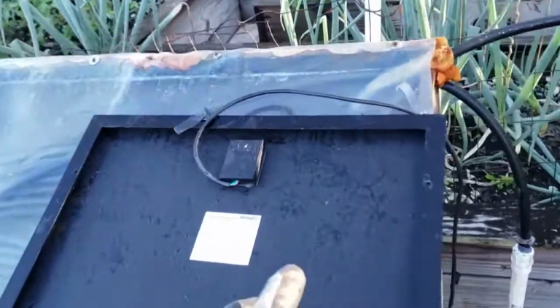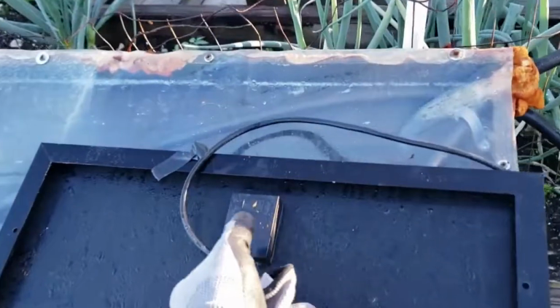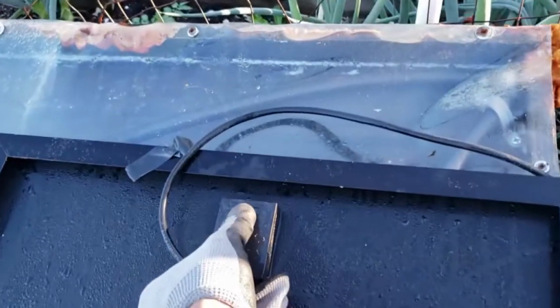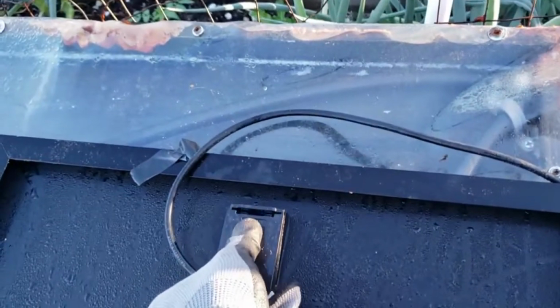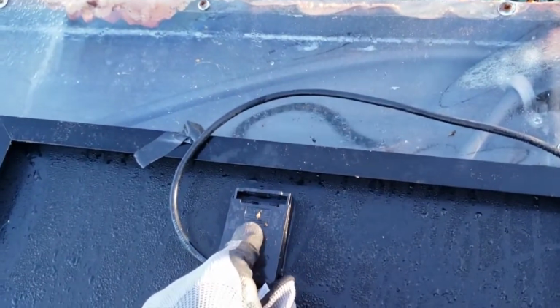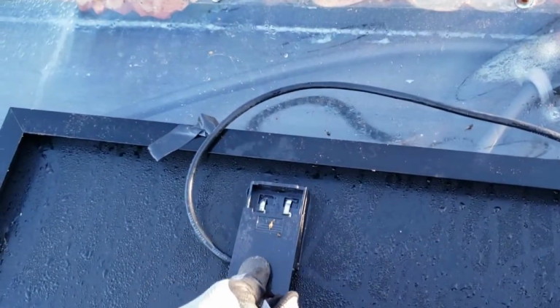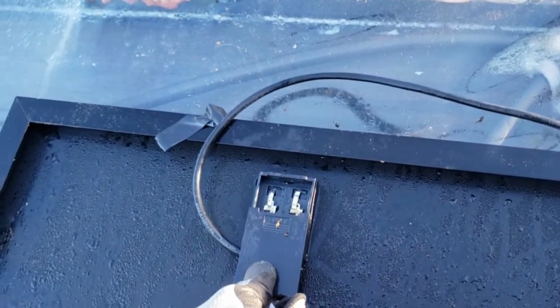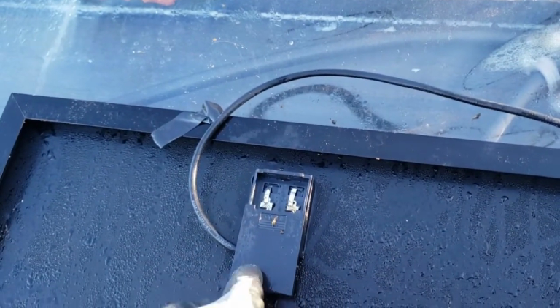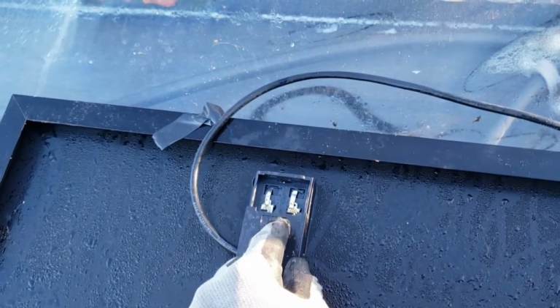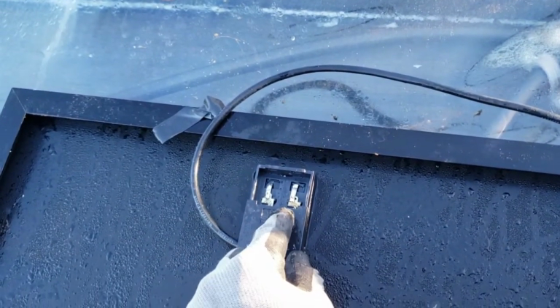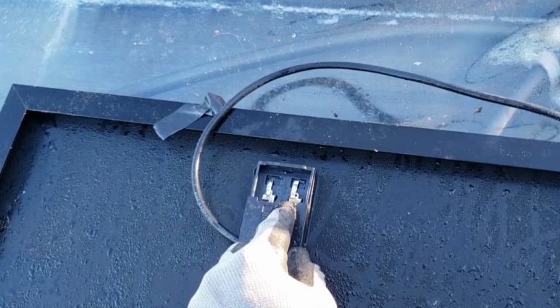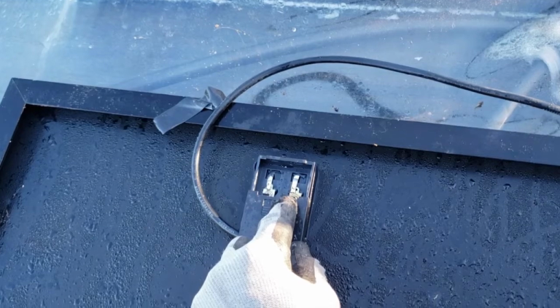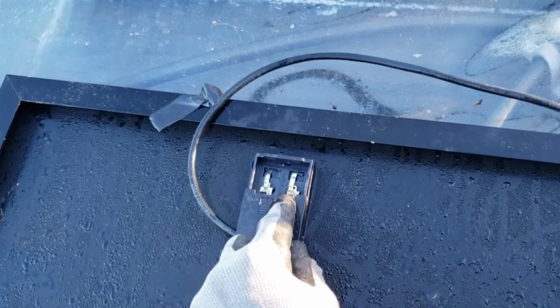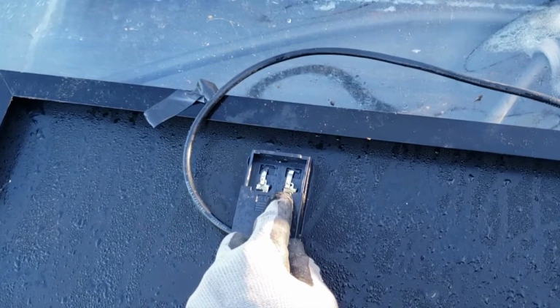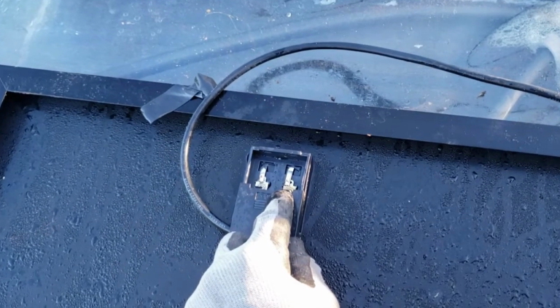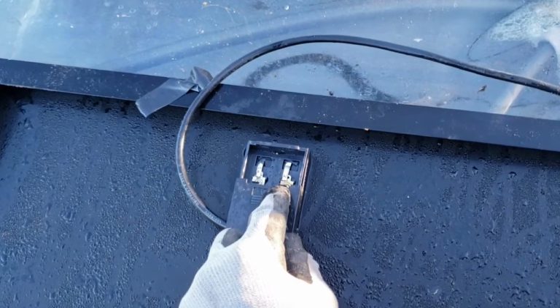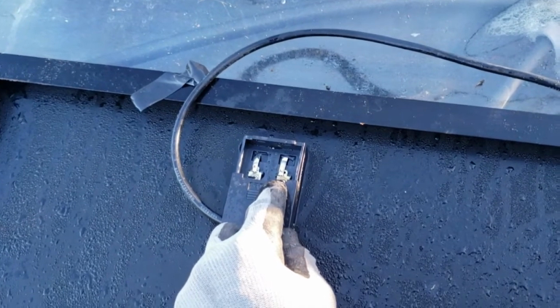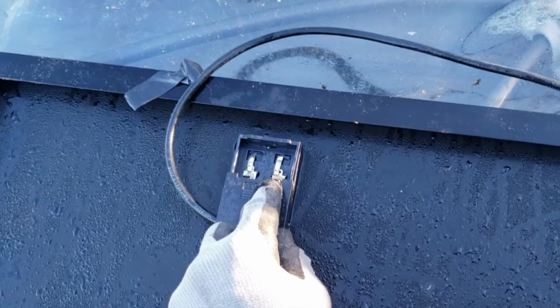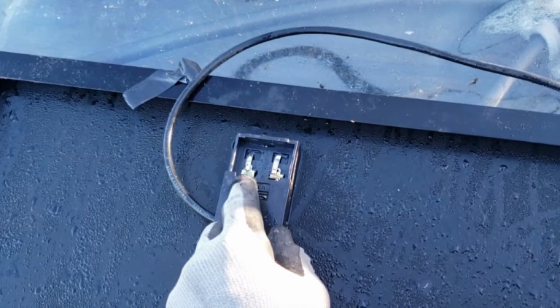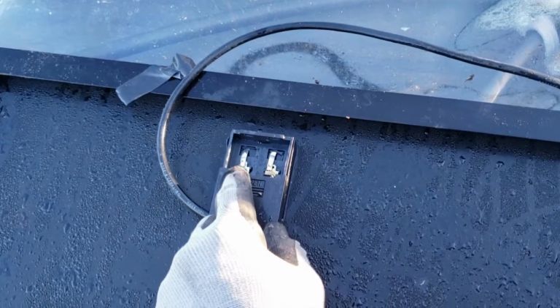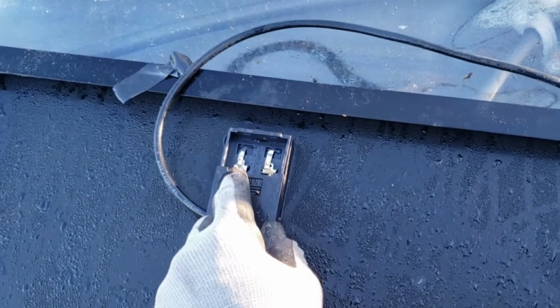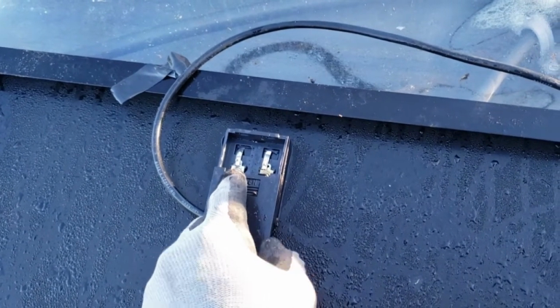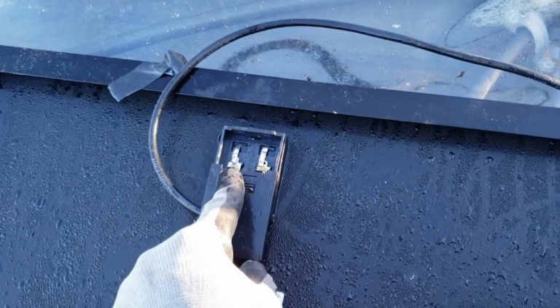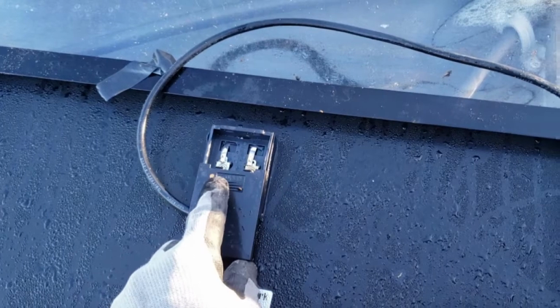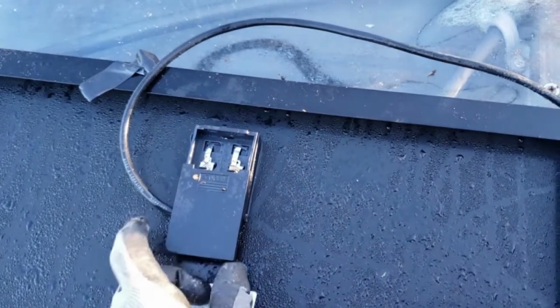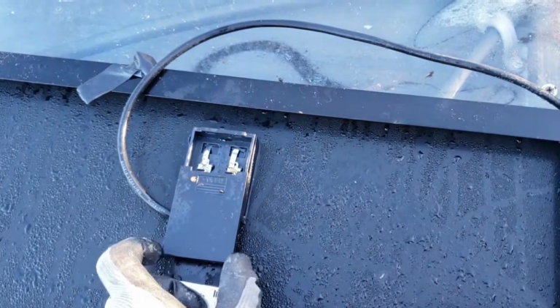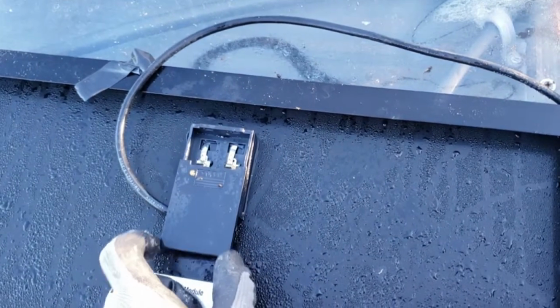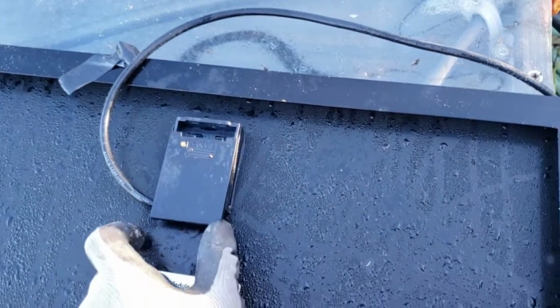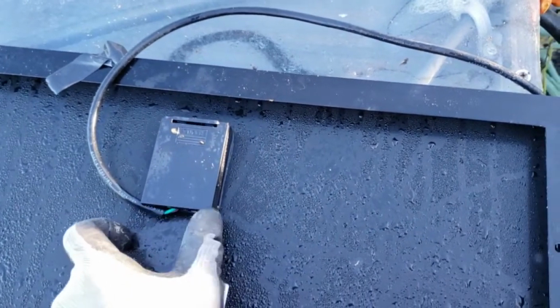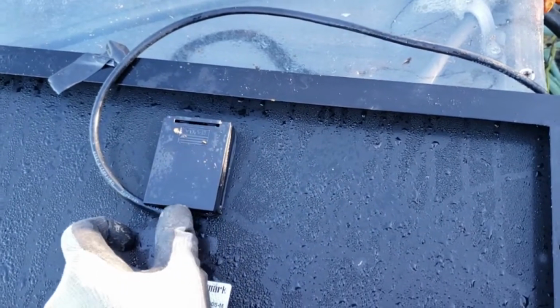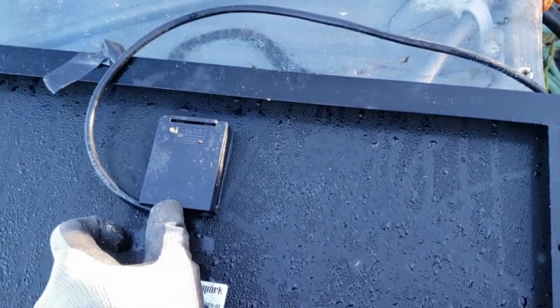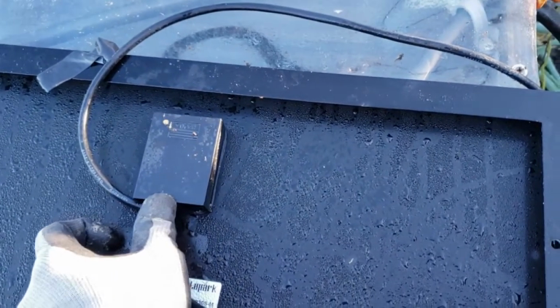The only problem was one of the contacts came loose. It seemed to have been cold soldered, so I had to solder it back. I couldn't figure out why the pump wasn't running, so I had to re-solder it.